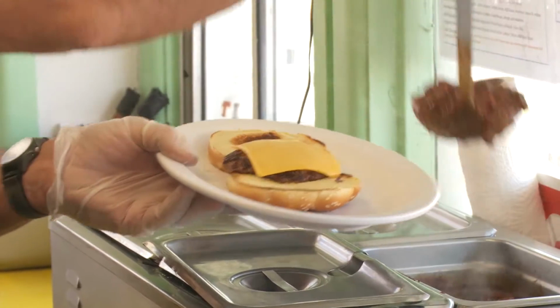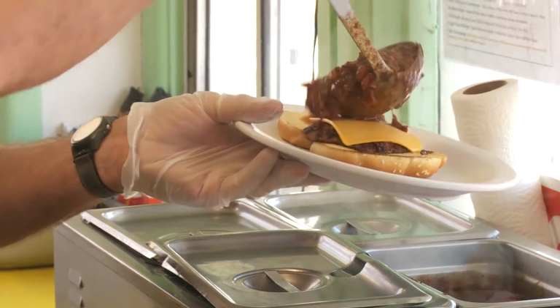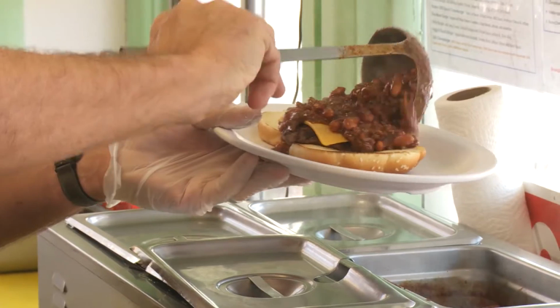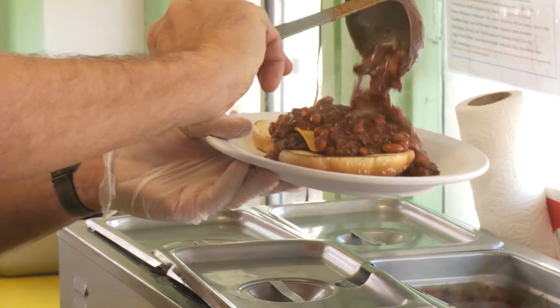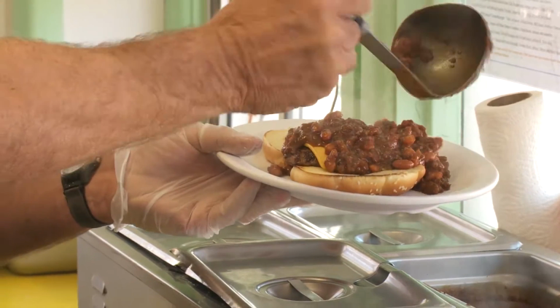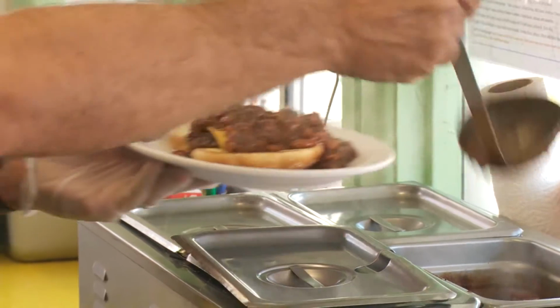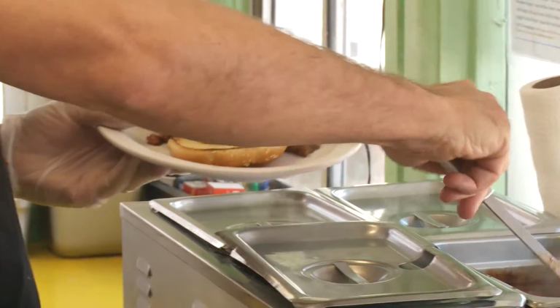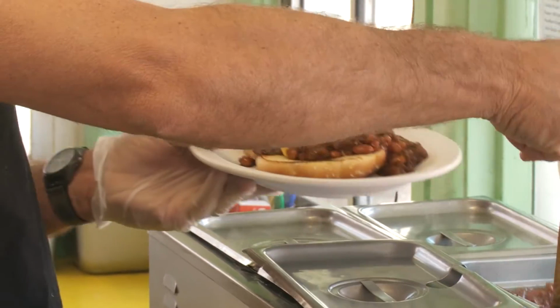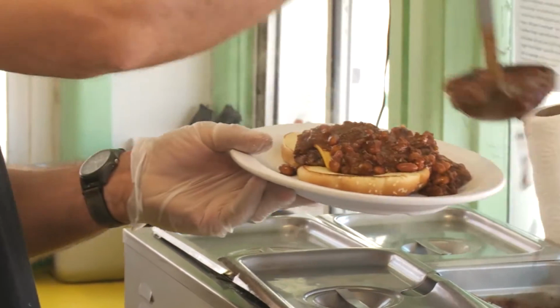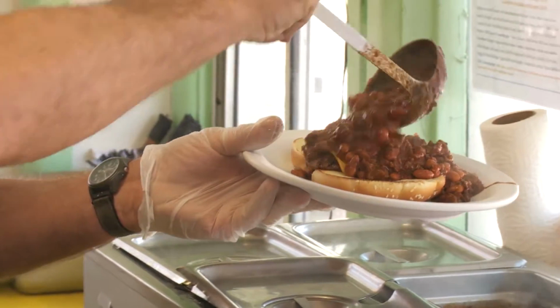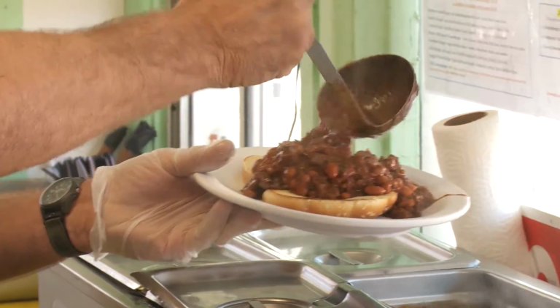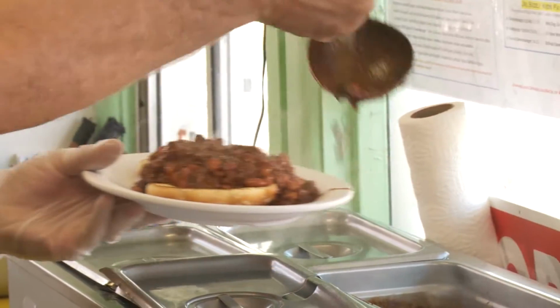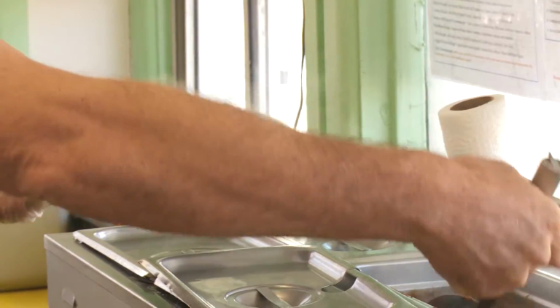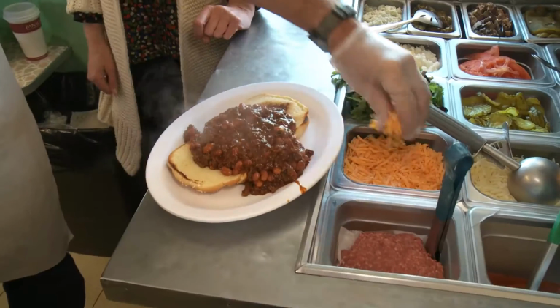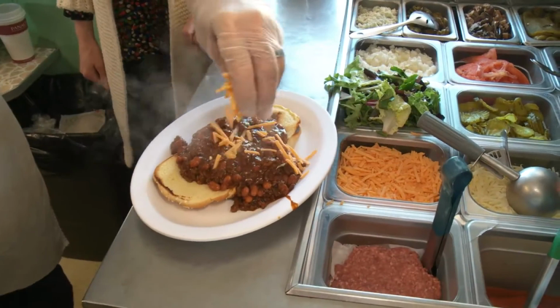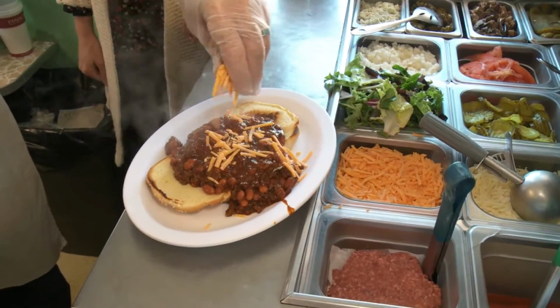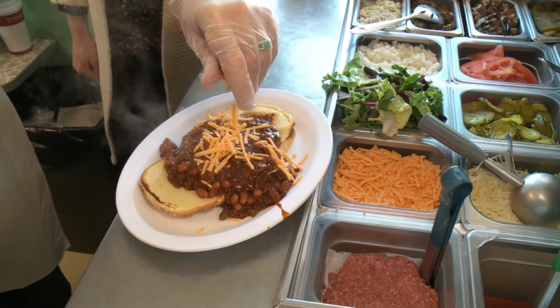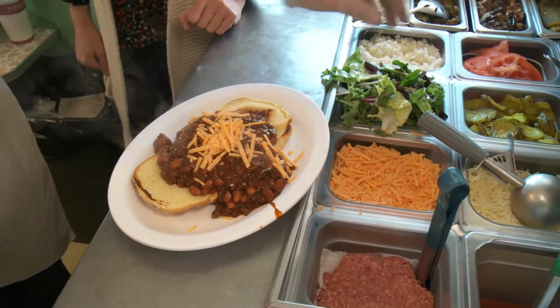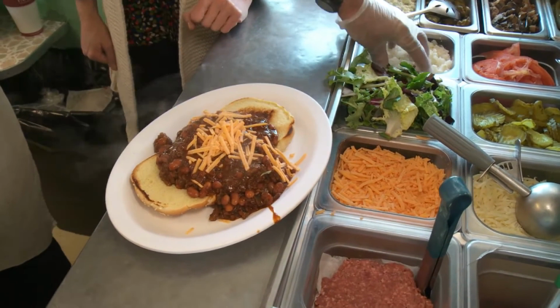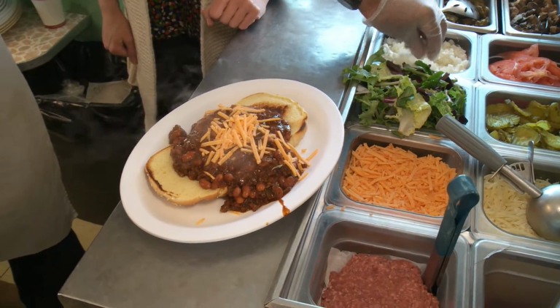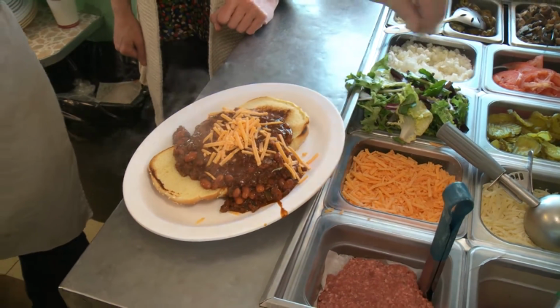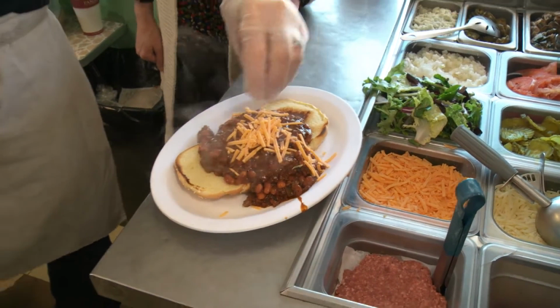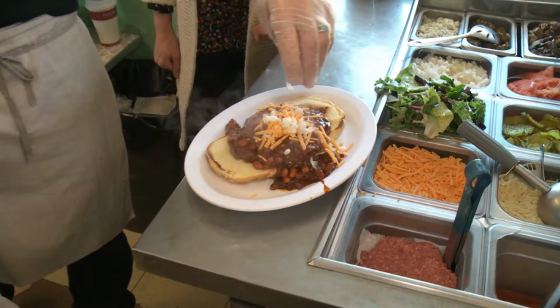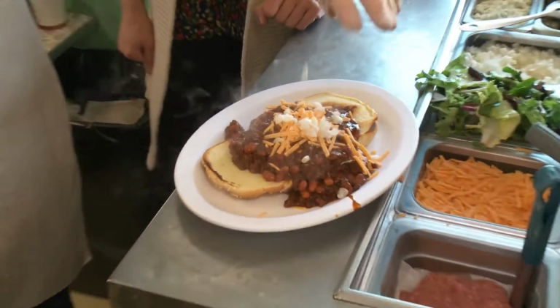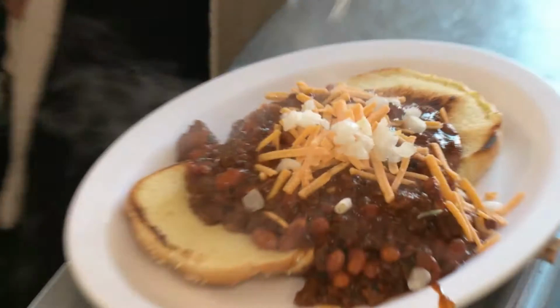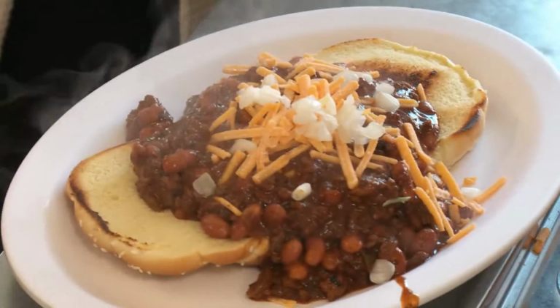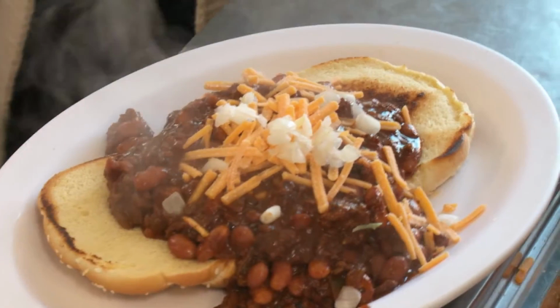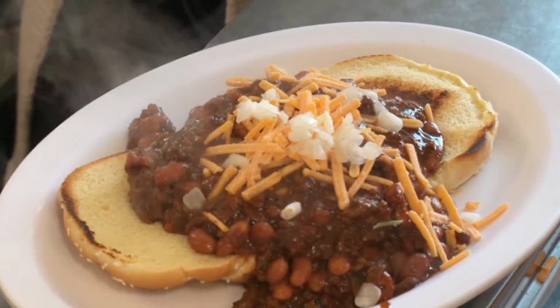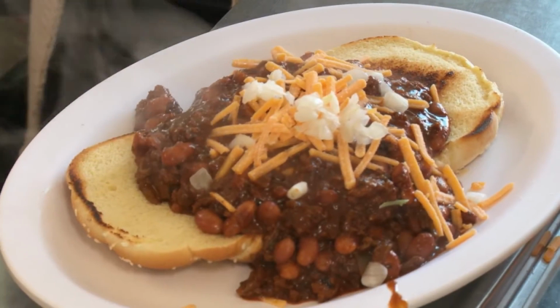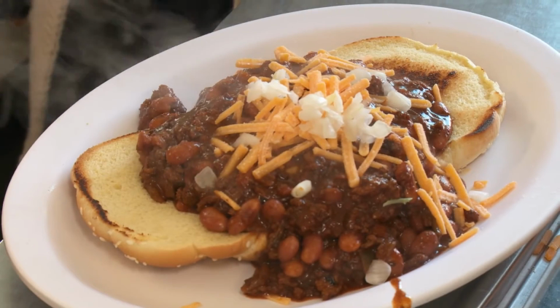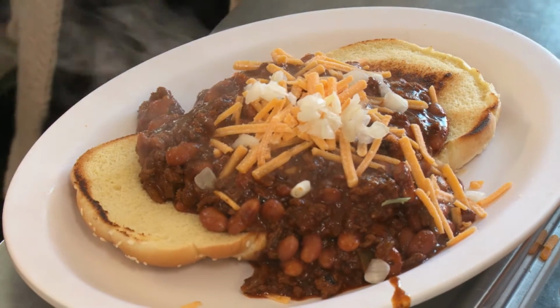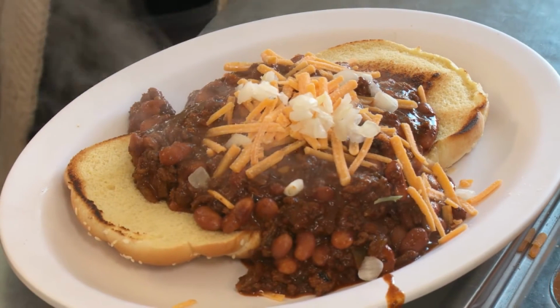So this is a single — you can get a single or a double. There's sharp cheddar cheese on there for garnish and chopped onion. And there you have it — chili cheeseburger, a regional favorite.